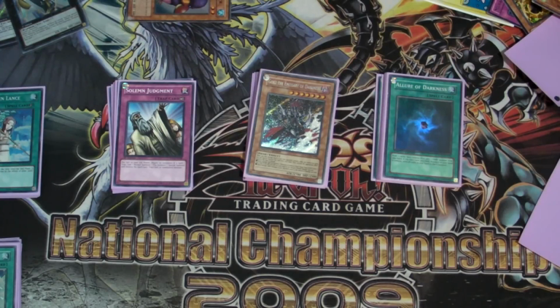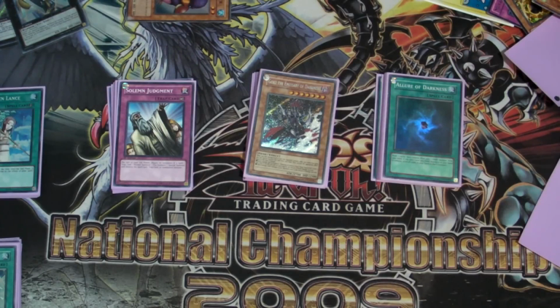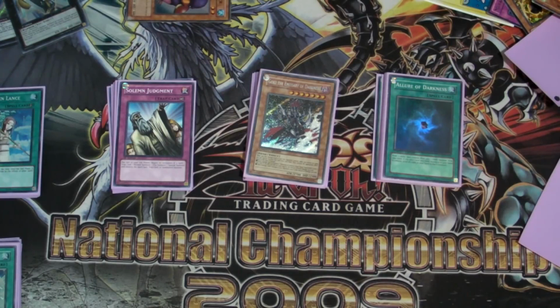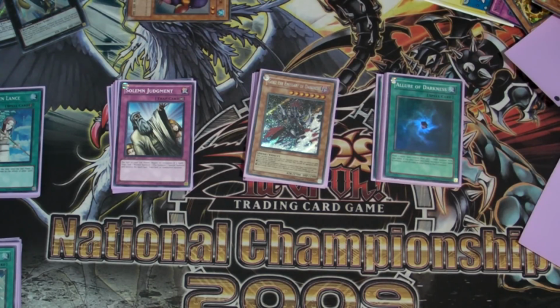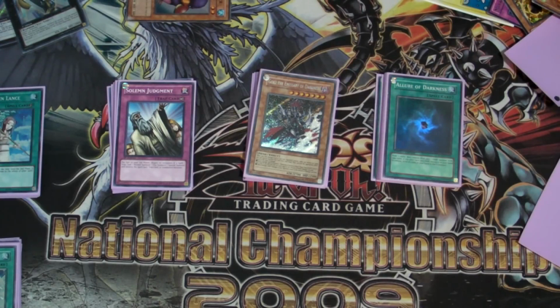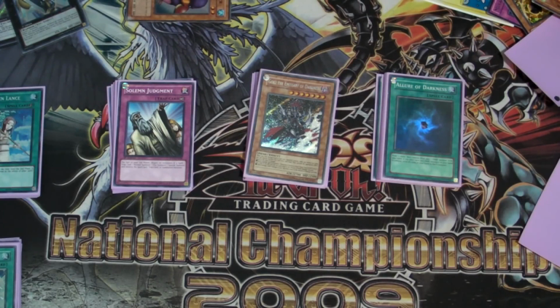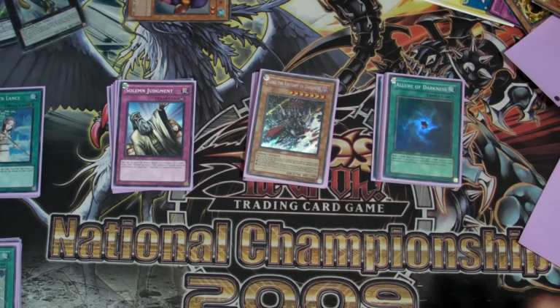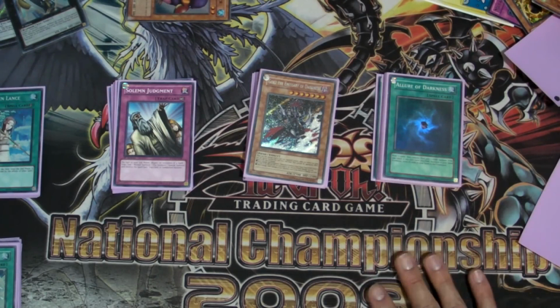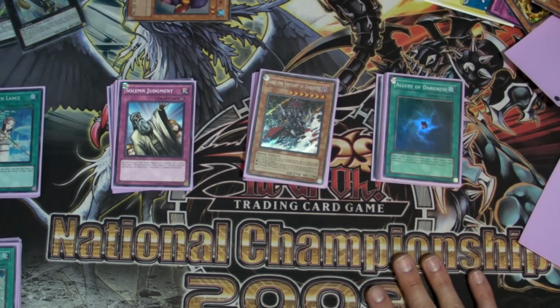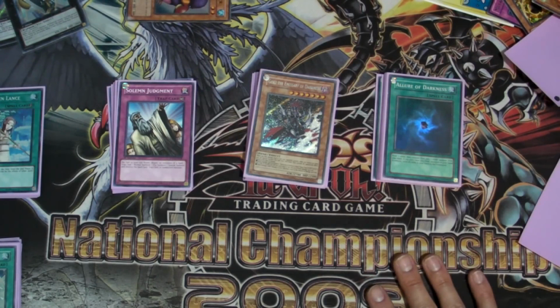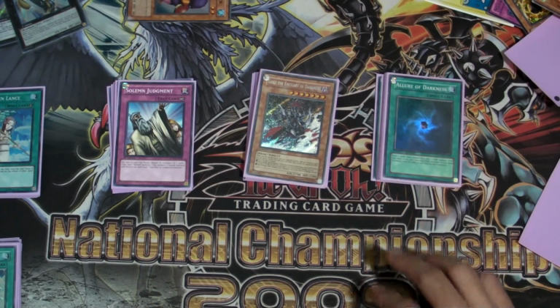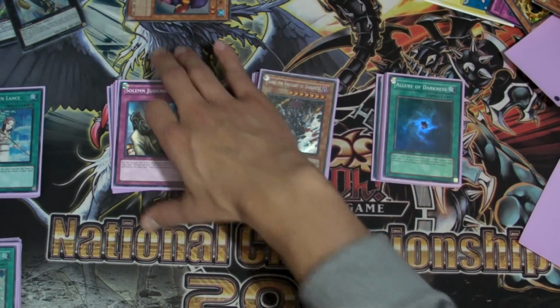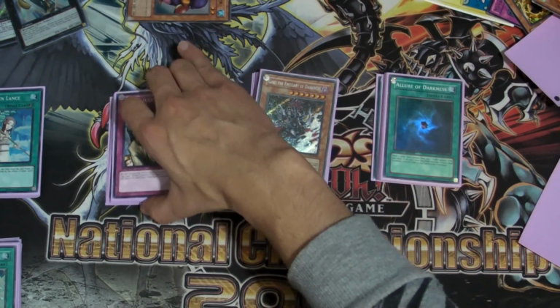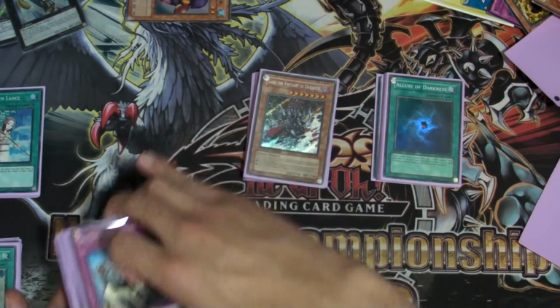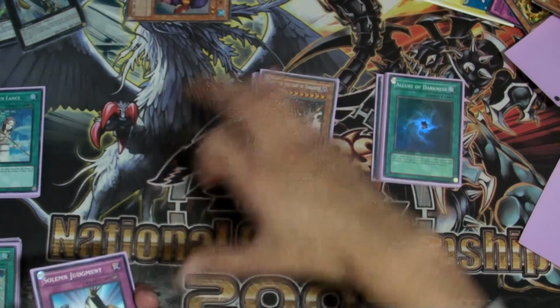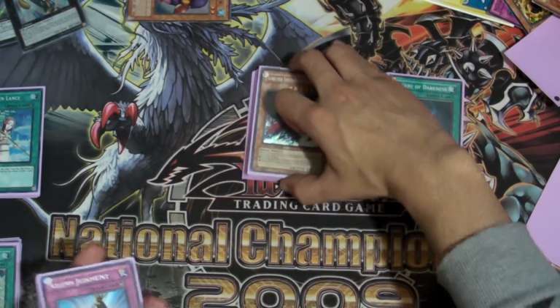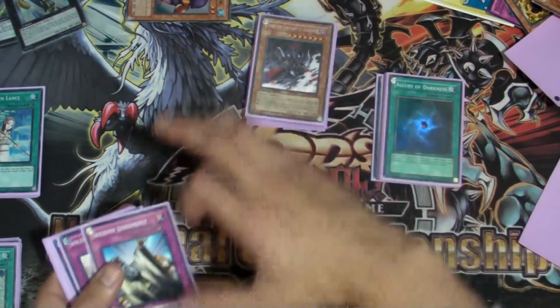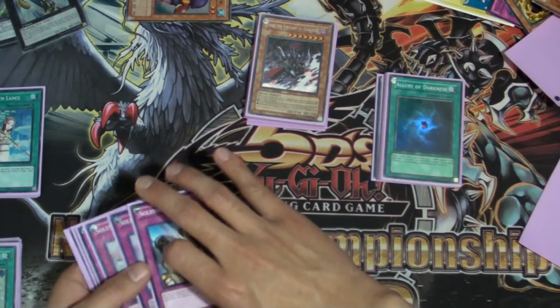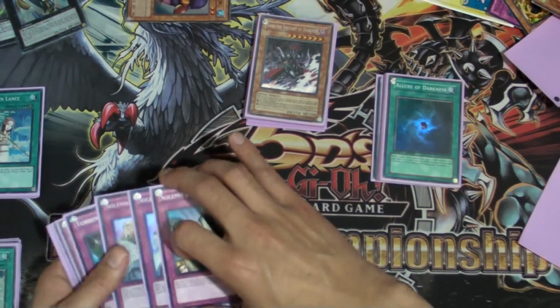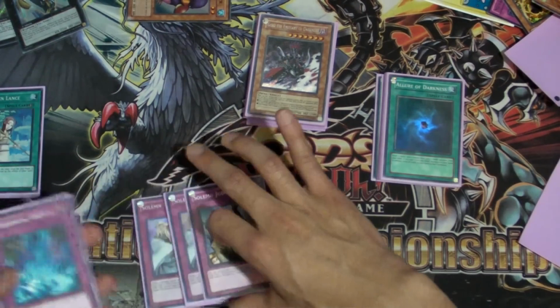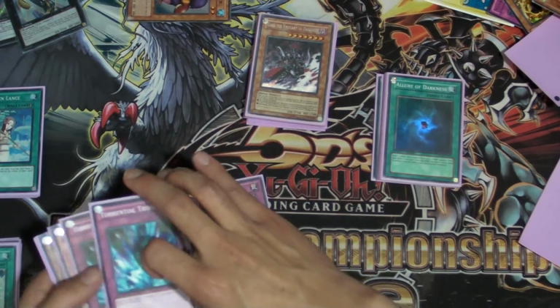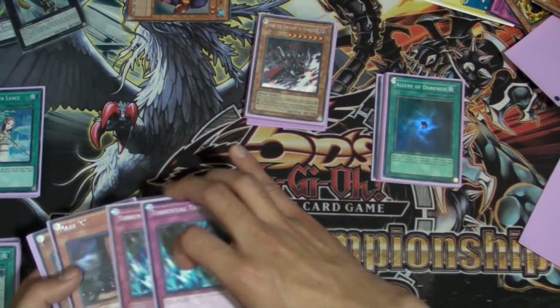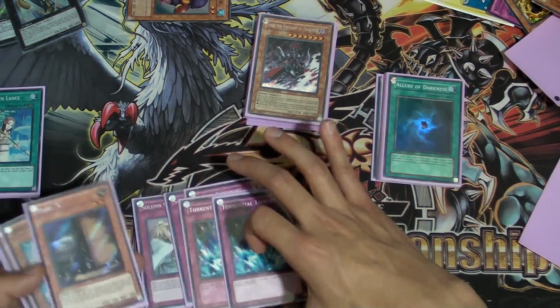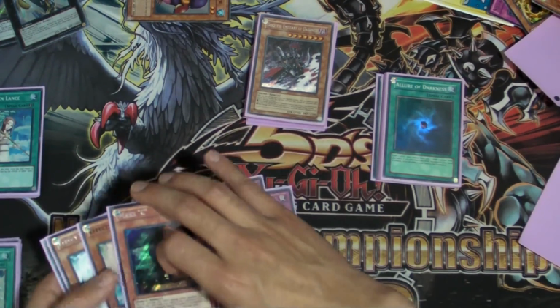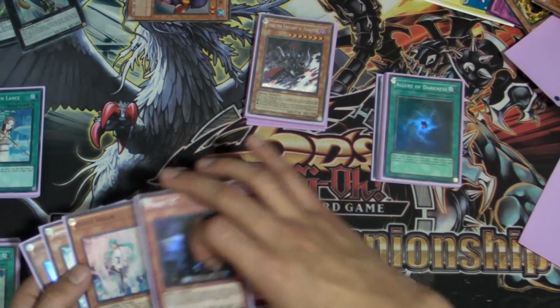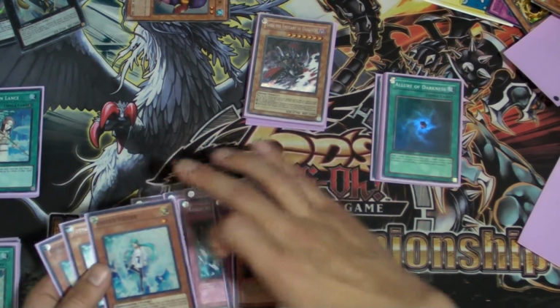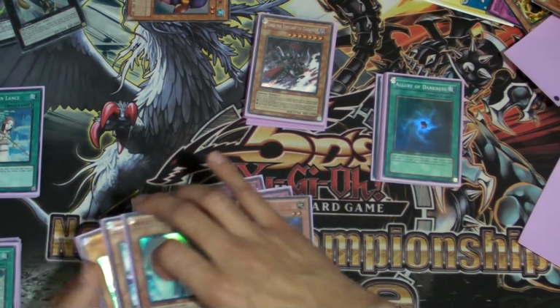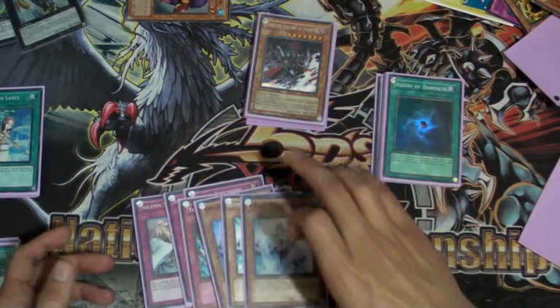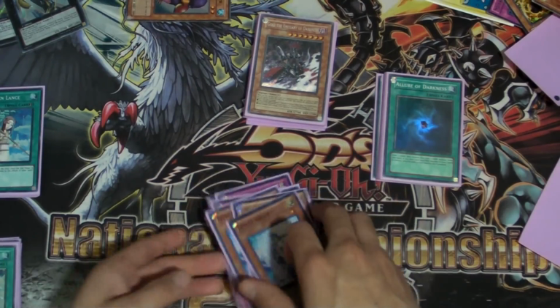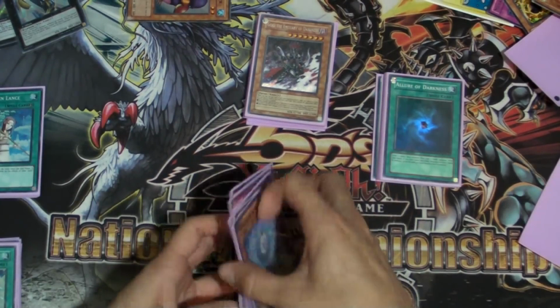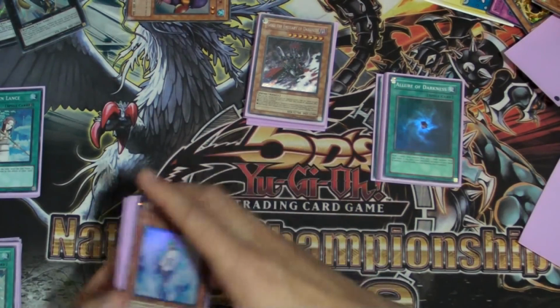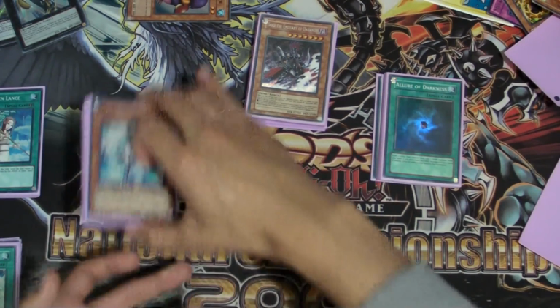I want some variety in it. So let me show you where the deck stands as of right now, because I did make some changes to it. So as far as the traps, we're playing 3 Solemns, 2 Torrential, Maxi, and 3 Veilers. So those are the traps.